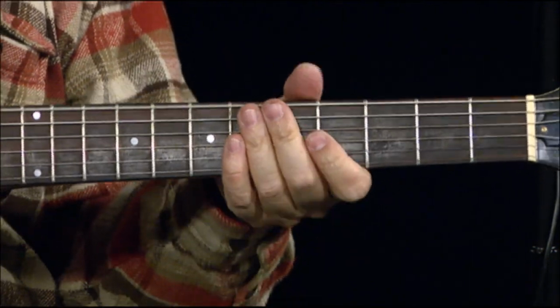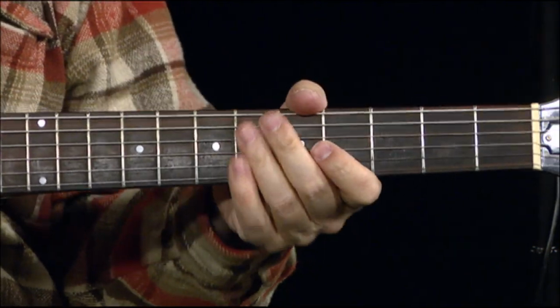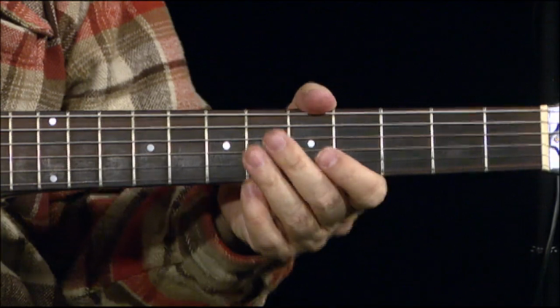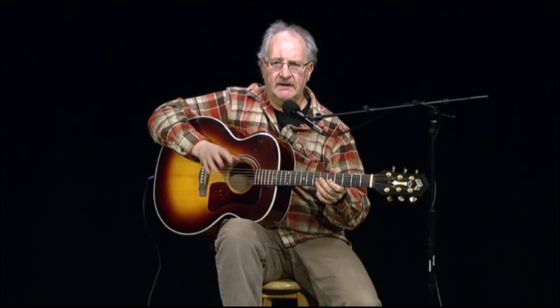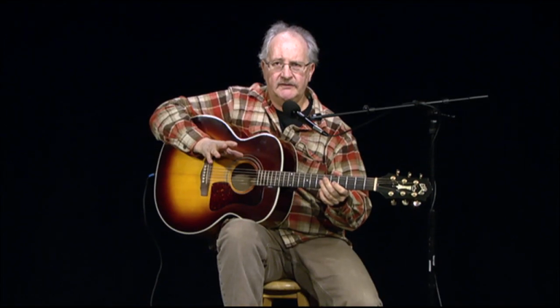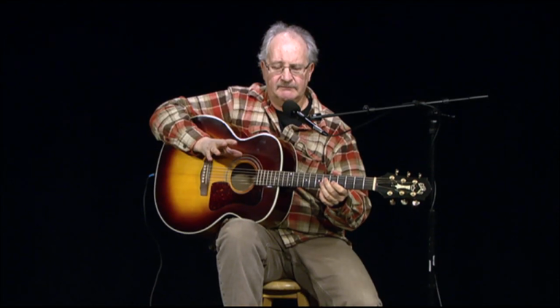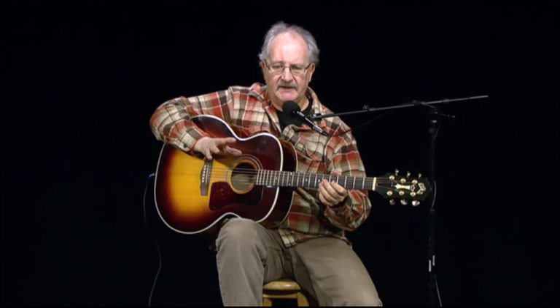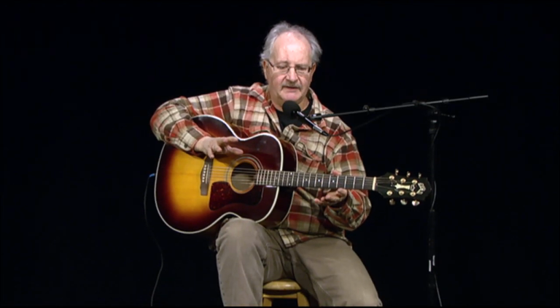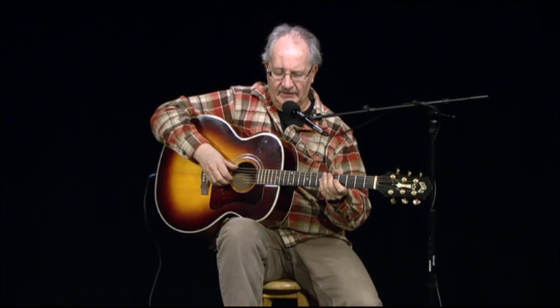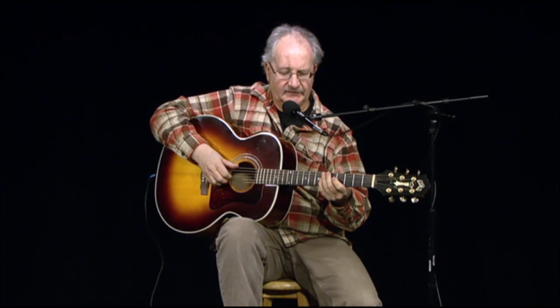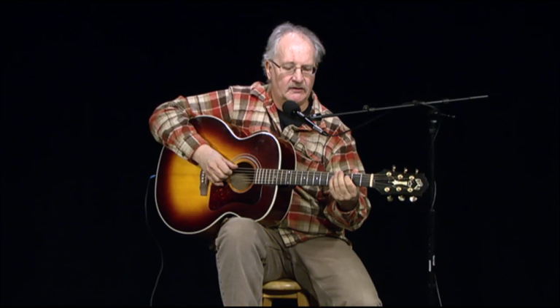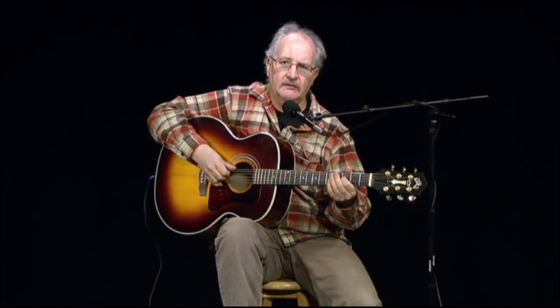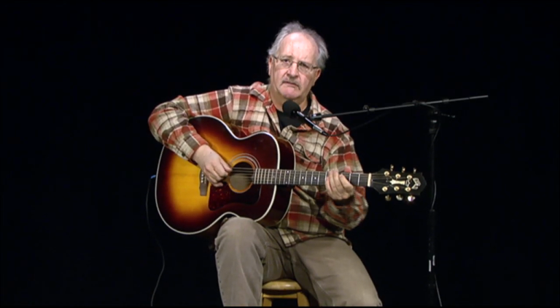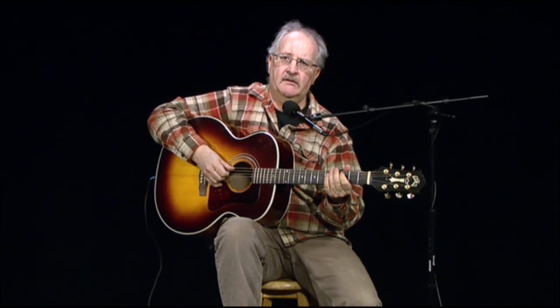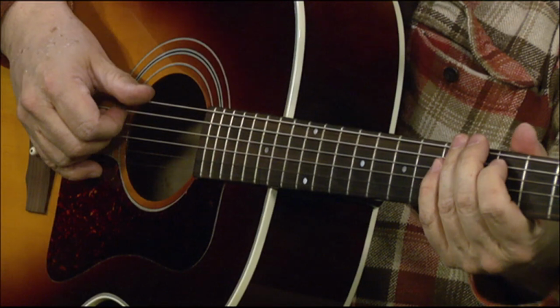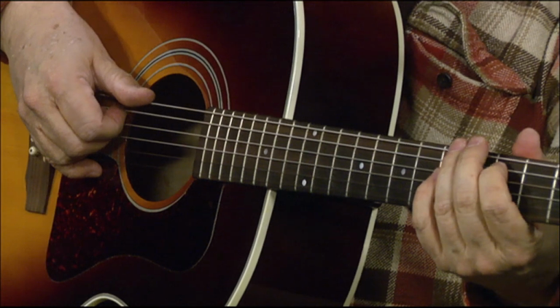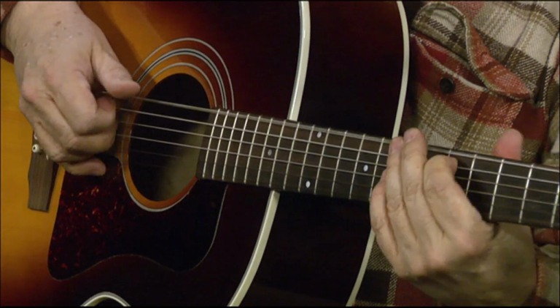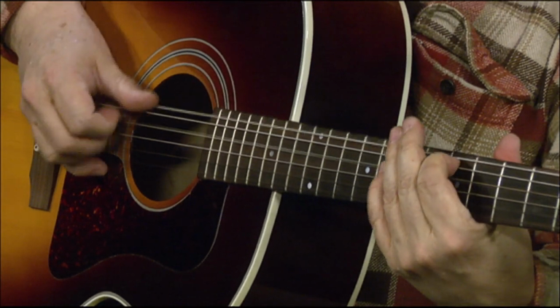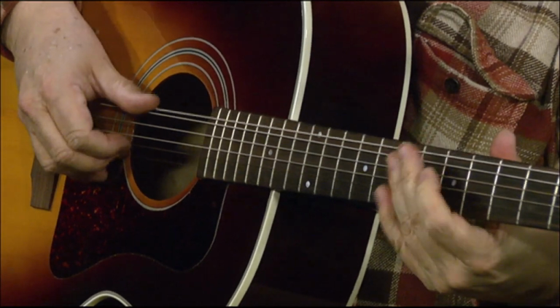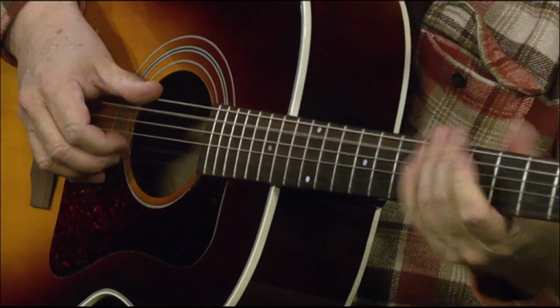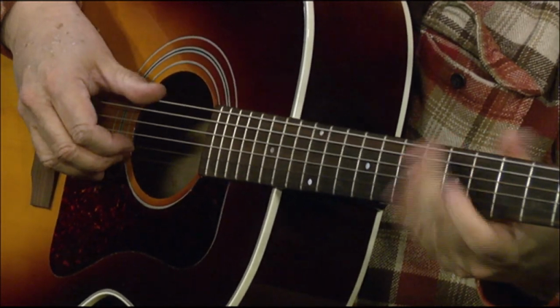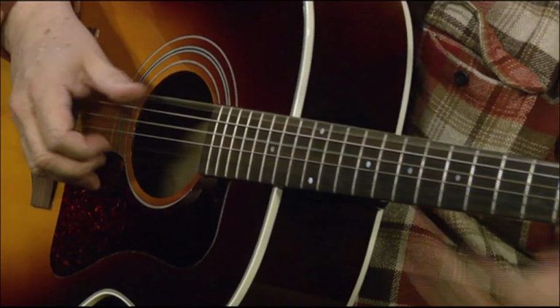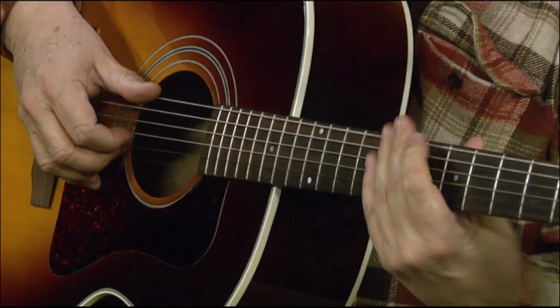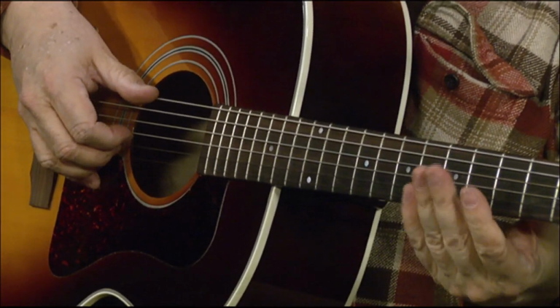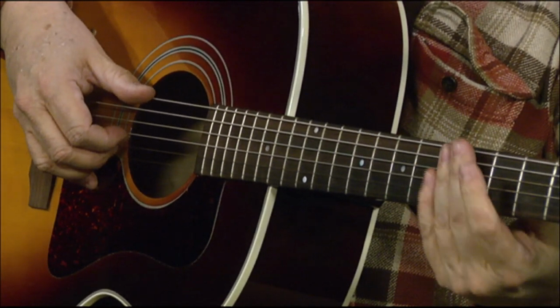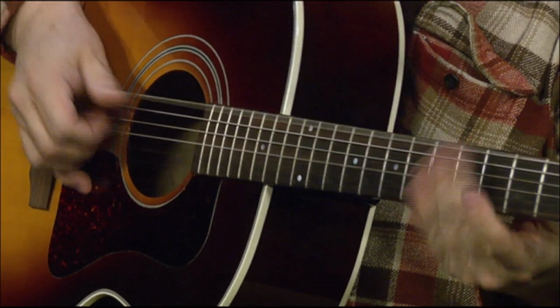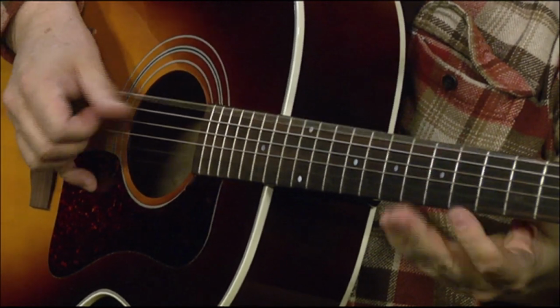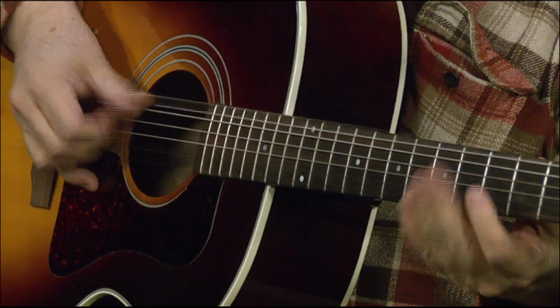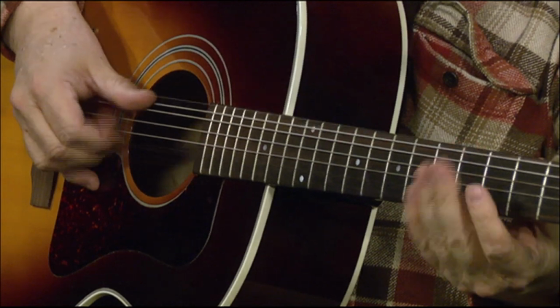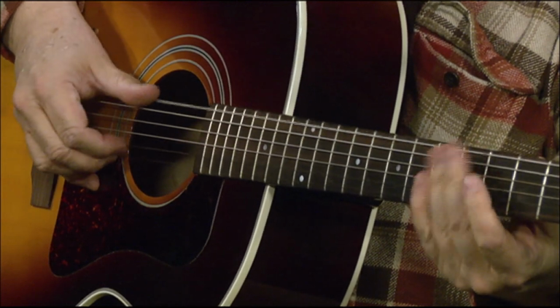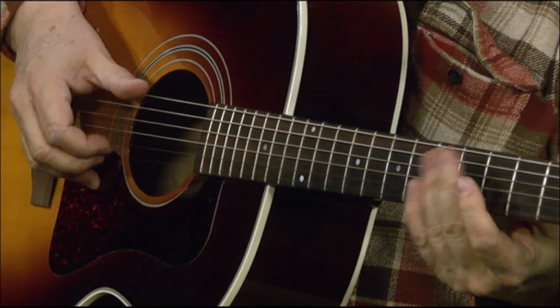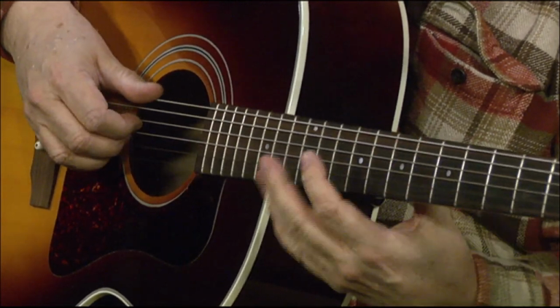So sometimes I will use my picking hand and I'll just go... Use that for rhythm.